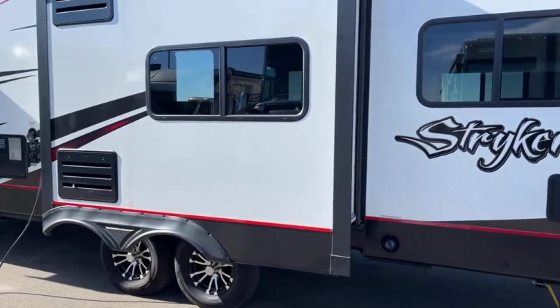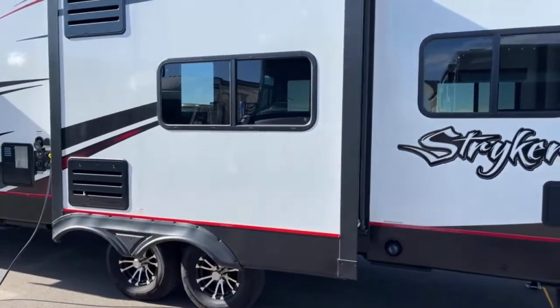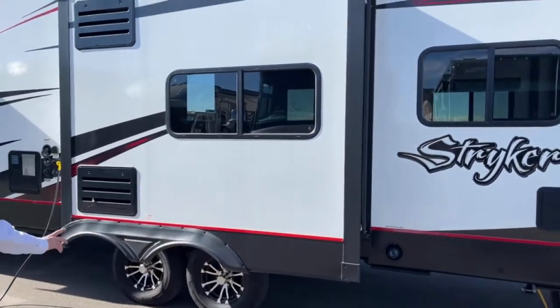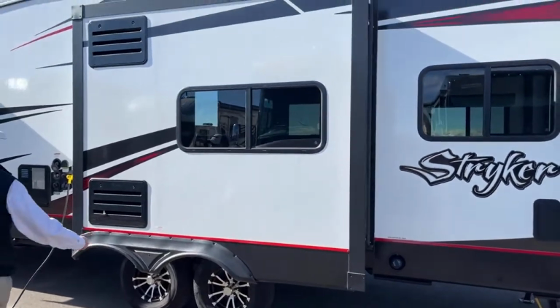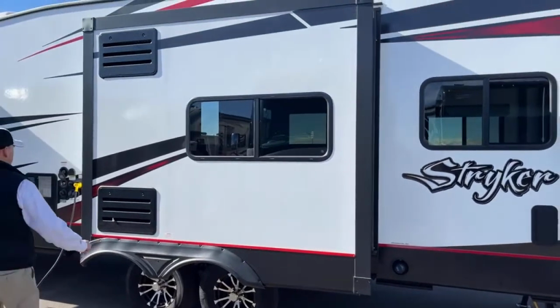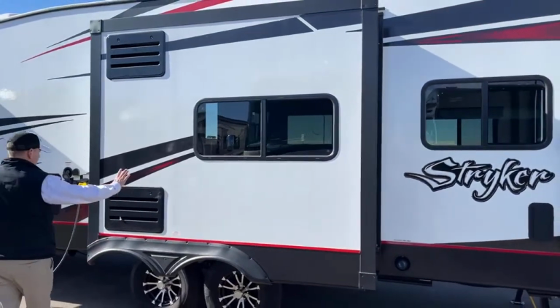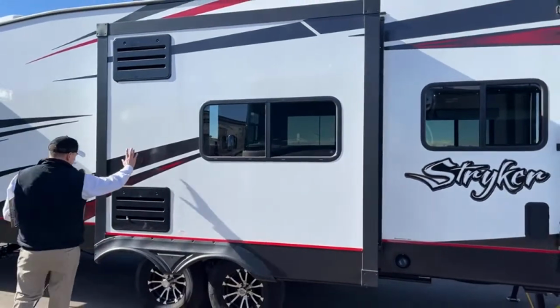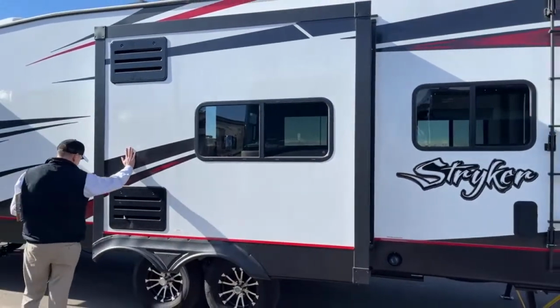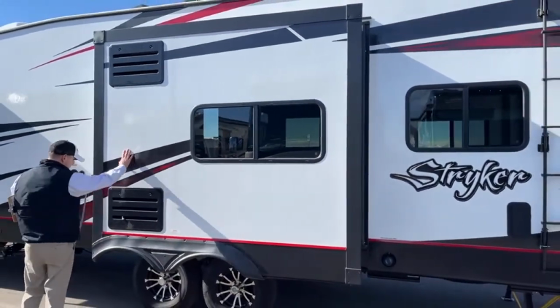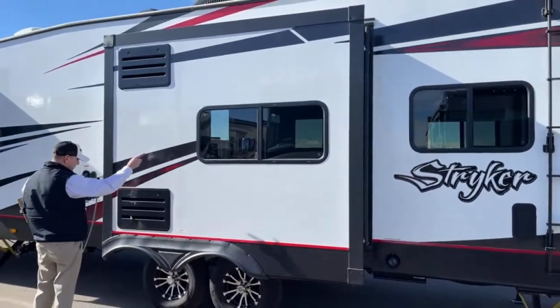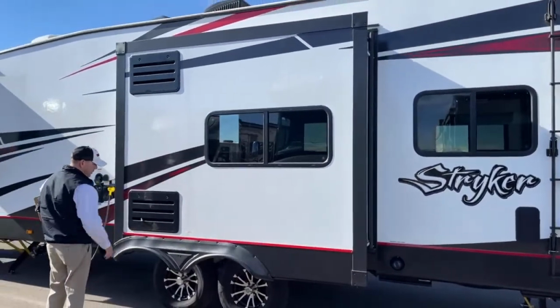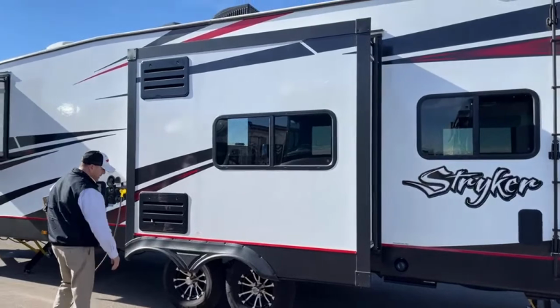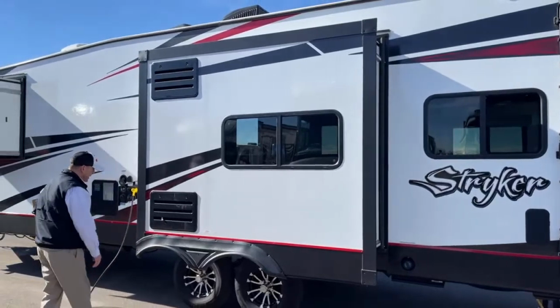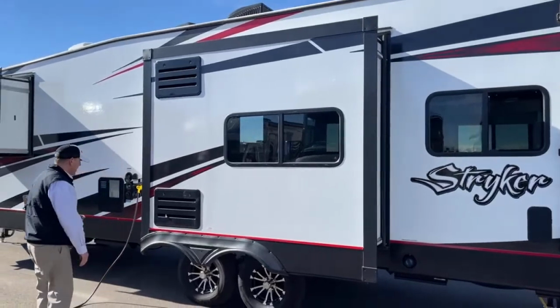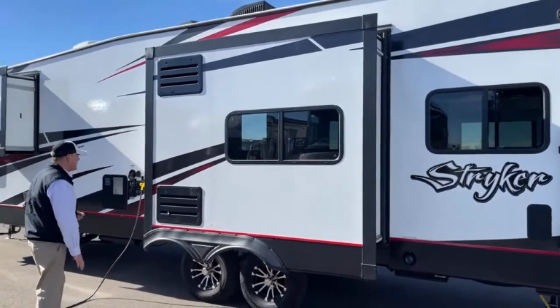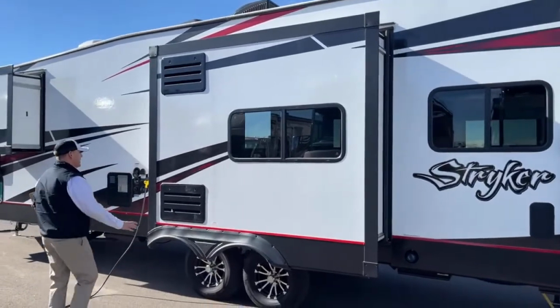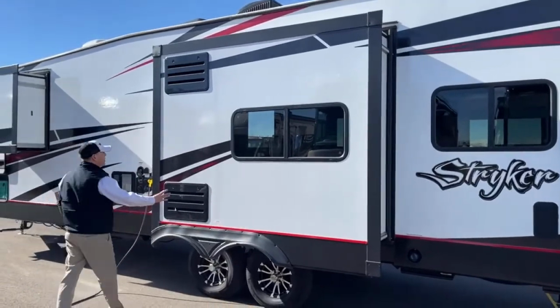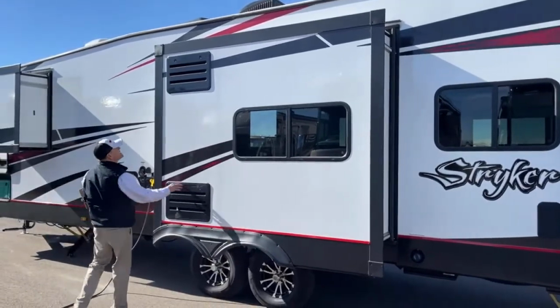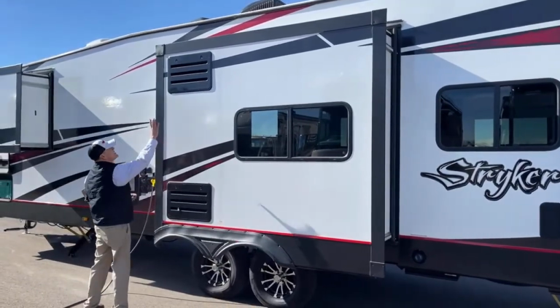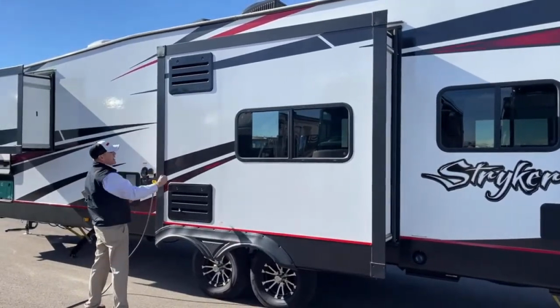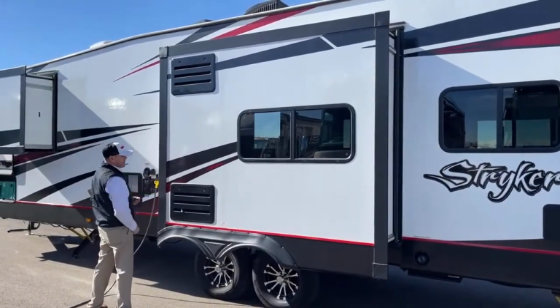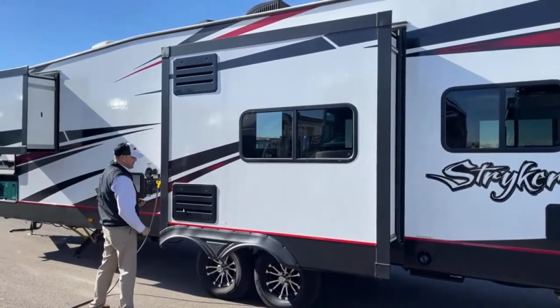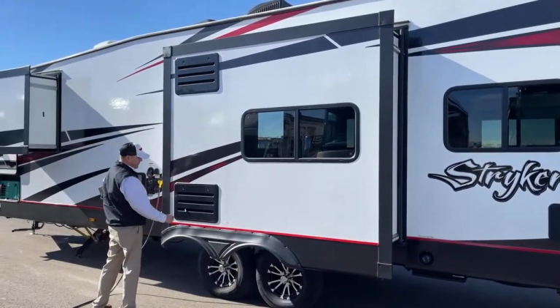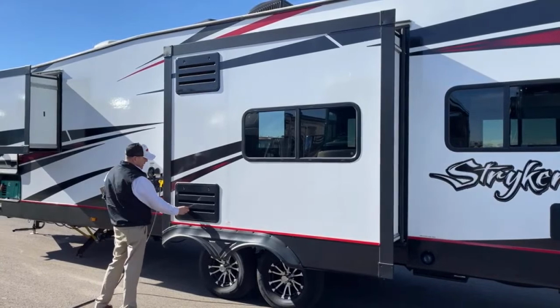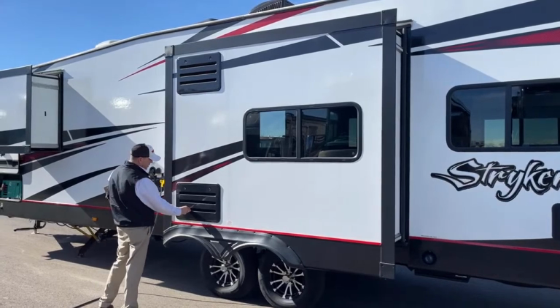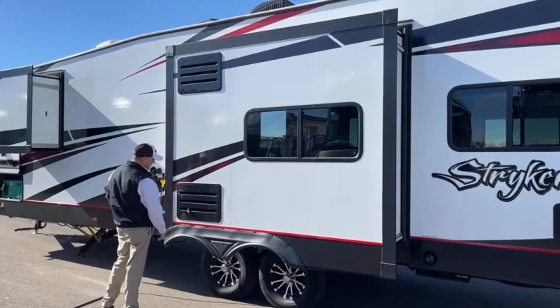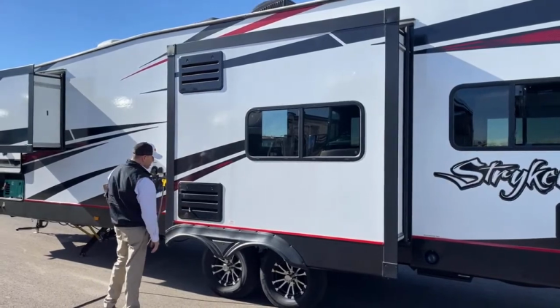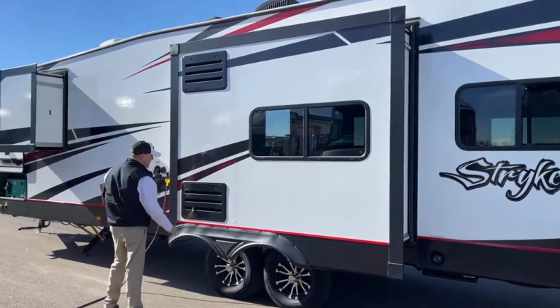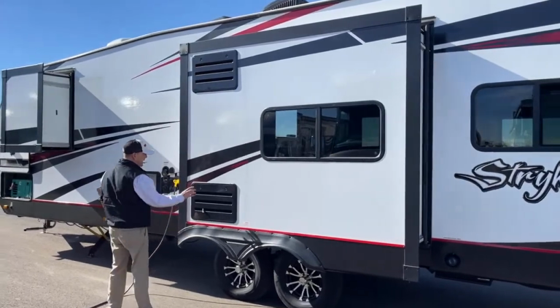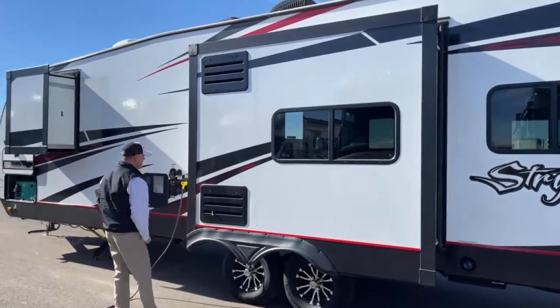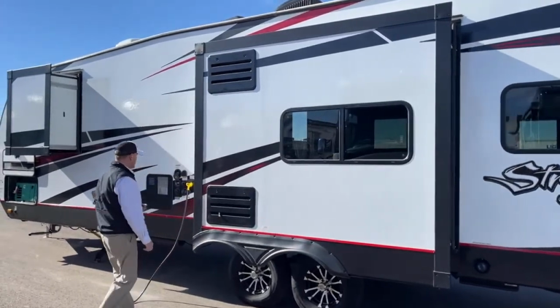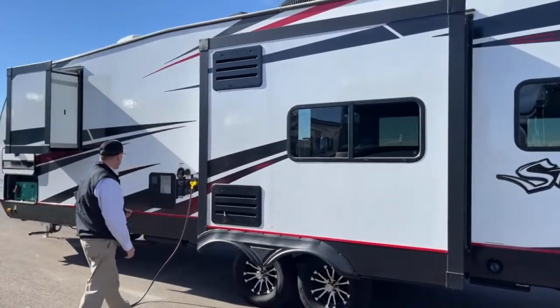You do have two slides on this camper — this is the big one, and it's going to be in your living room. We'll show you what that looks like inside. These little panels here give you access to your refrigerator, a little drain for condensed moisture, and any kind of service you might need.